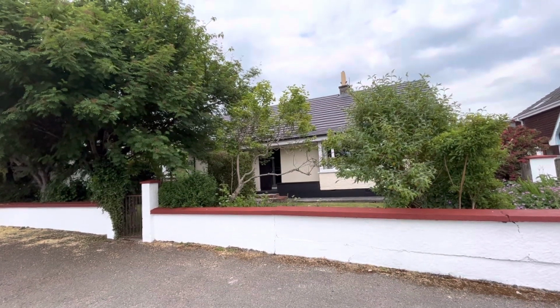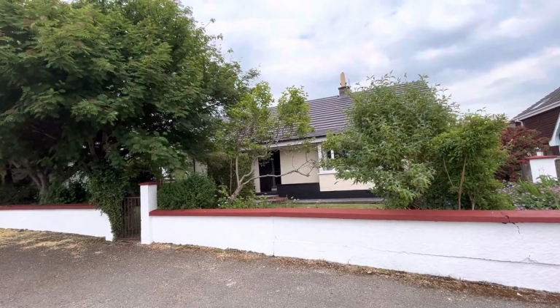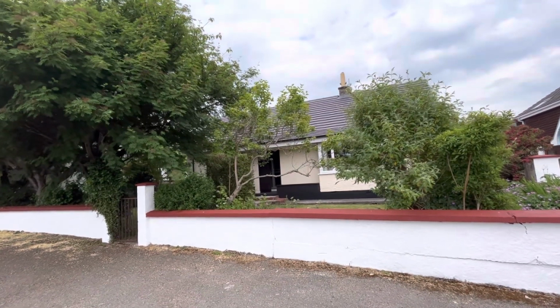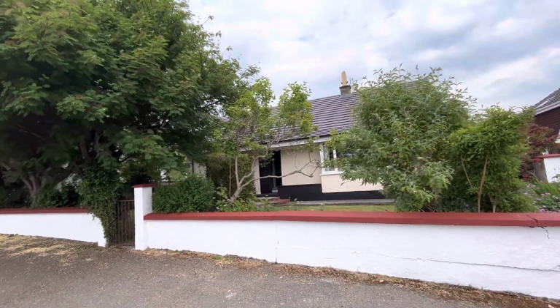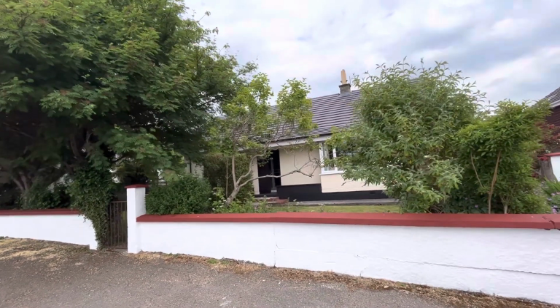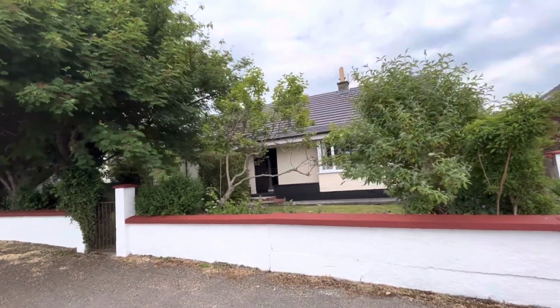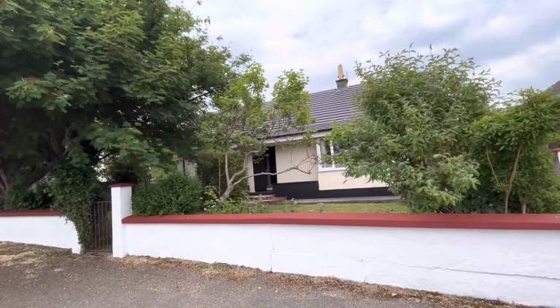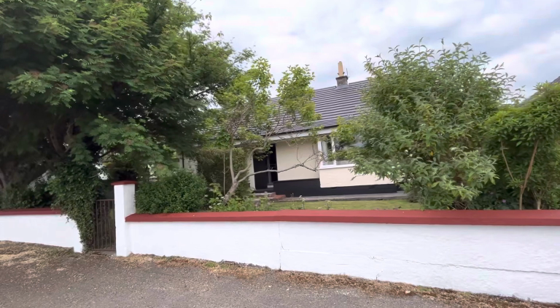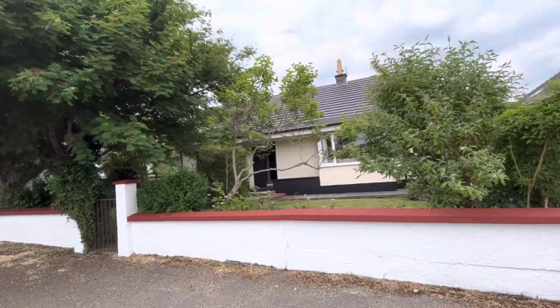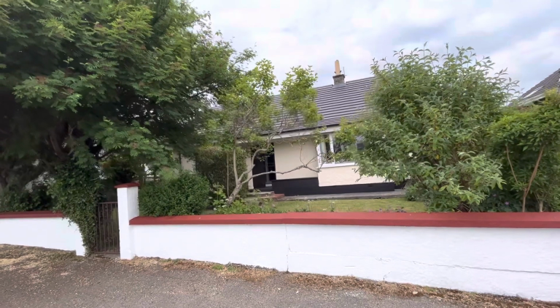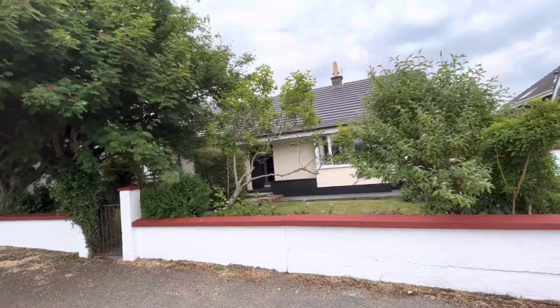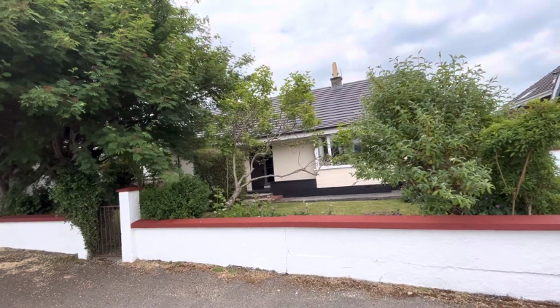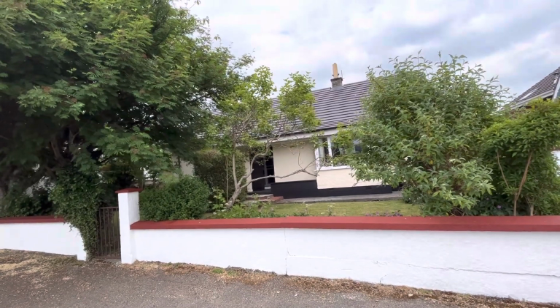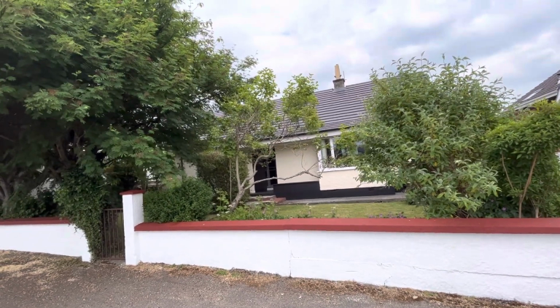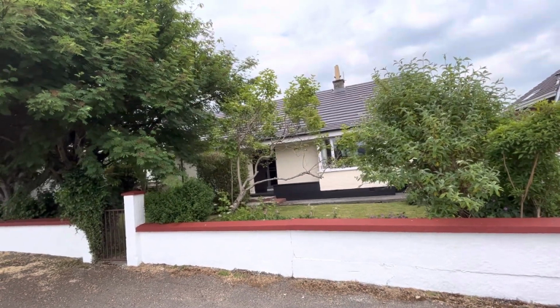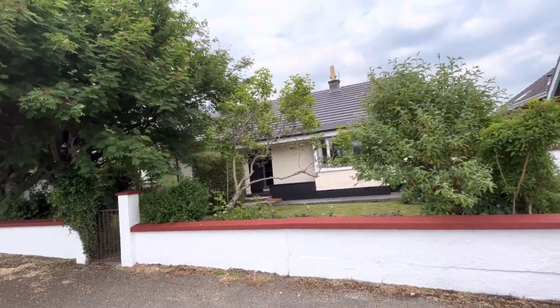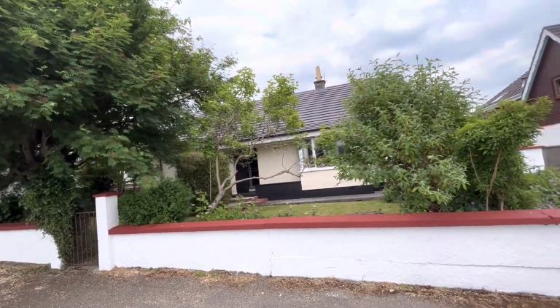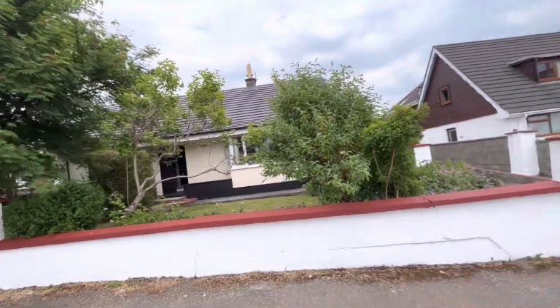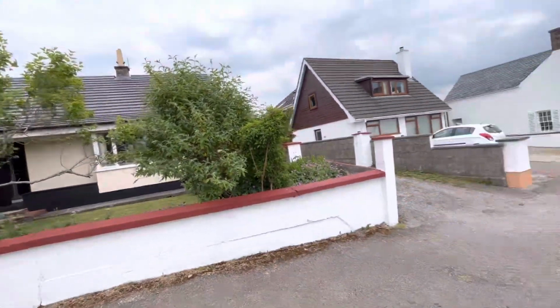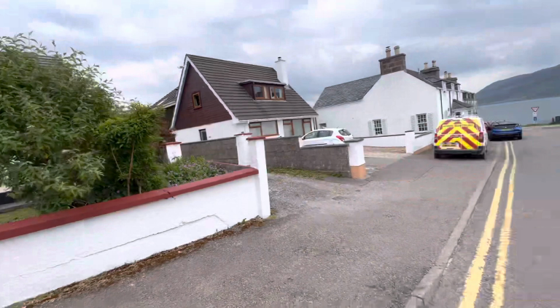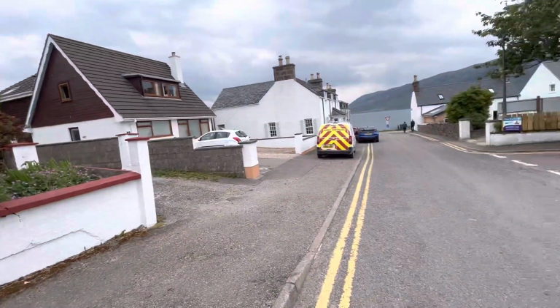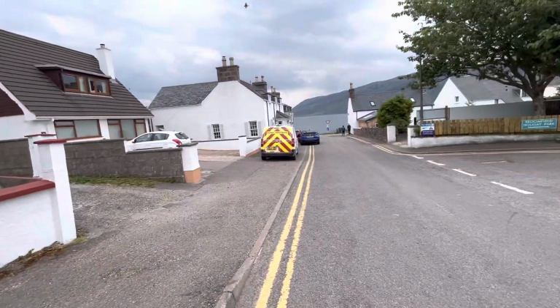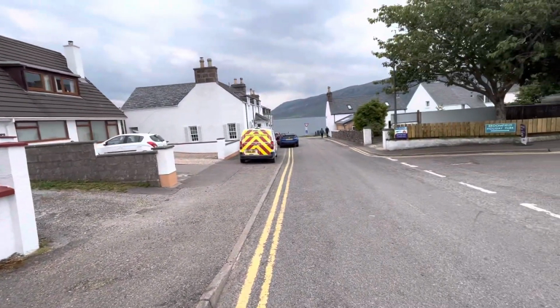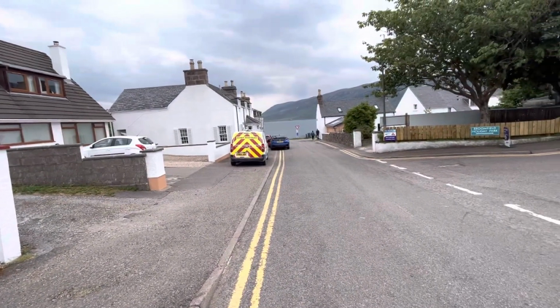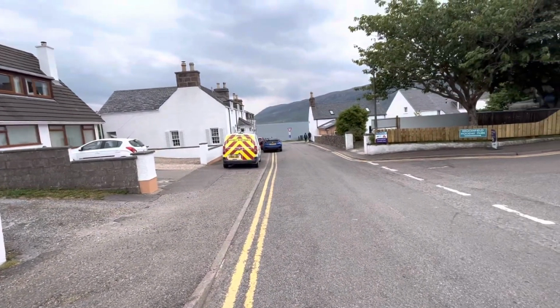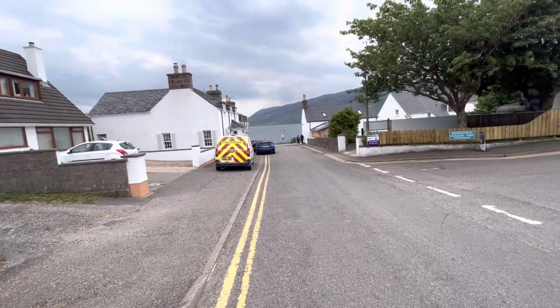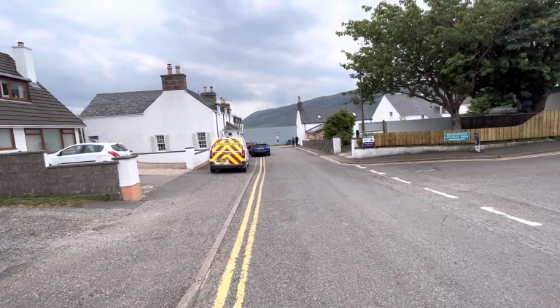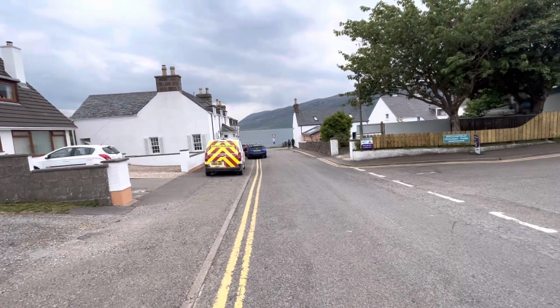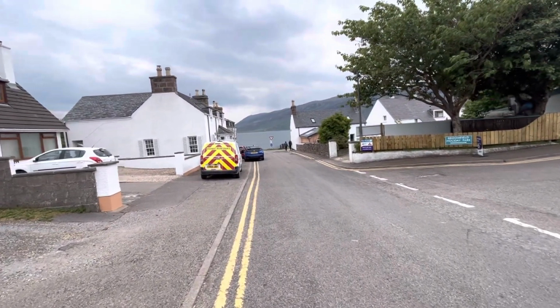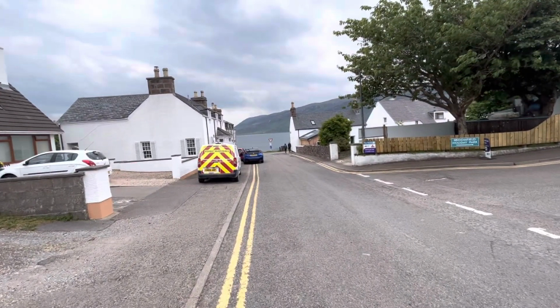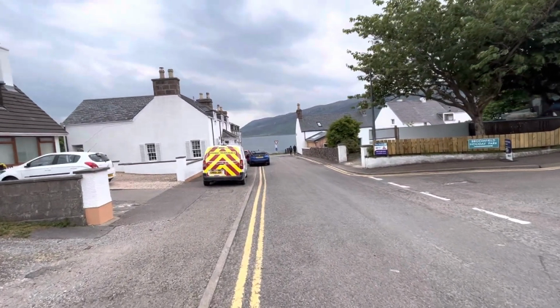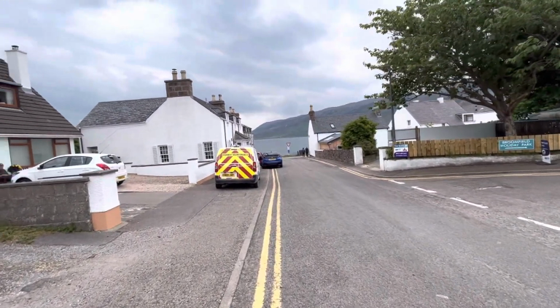Hello property people. Today I'm in Alapul and got this lovely three bedroom detached bungalow. I think you can see it's a new roof recently fitted. I just want to show you how close we are in Alapul to the sea — about 250 yards maybe.